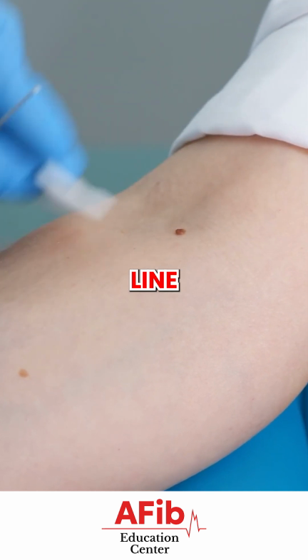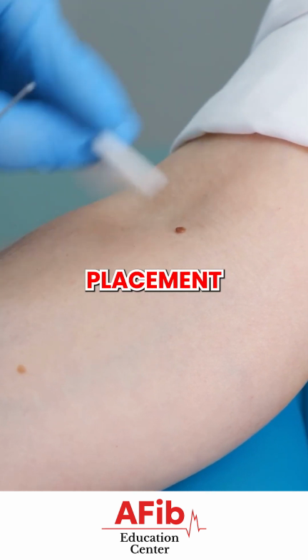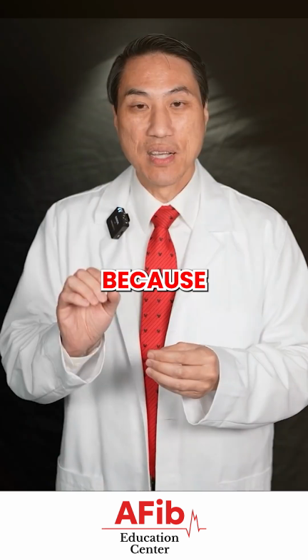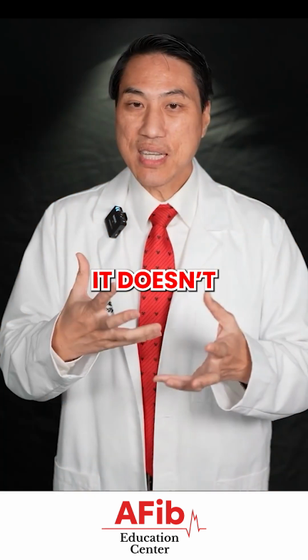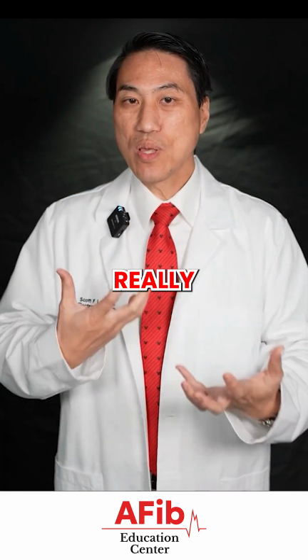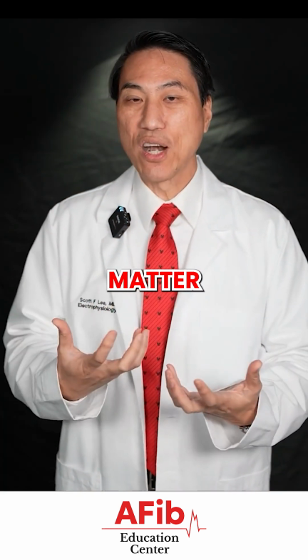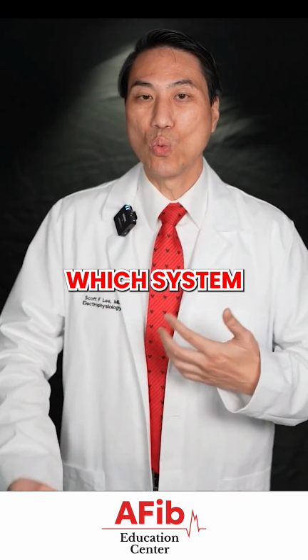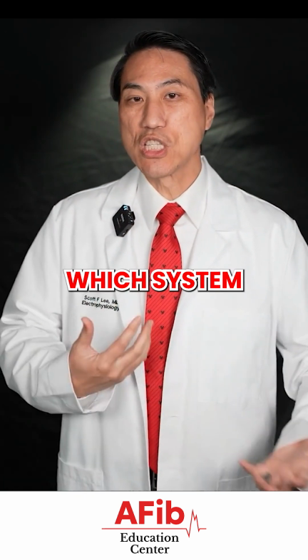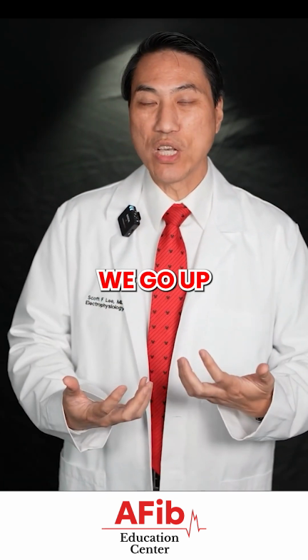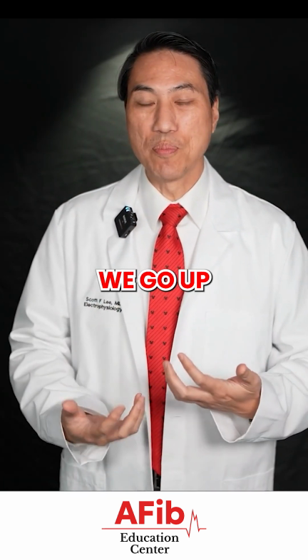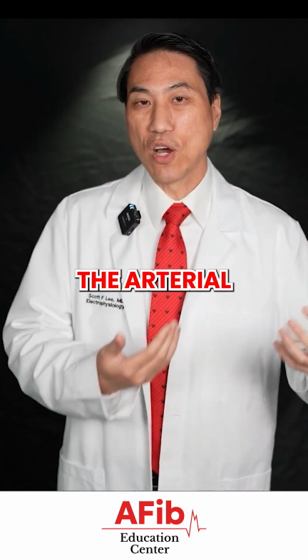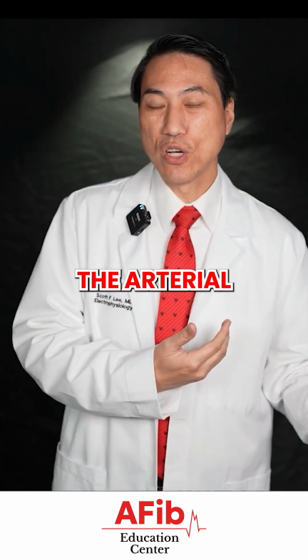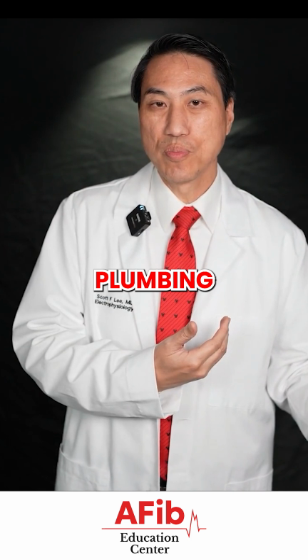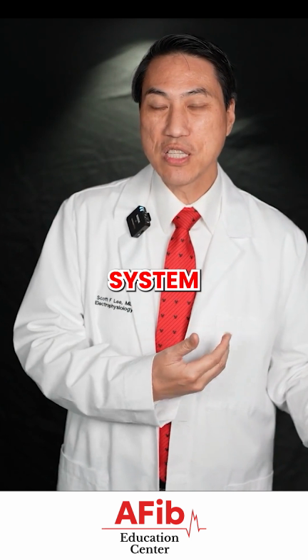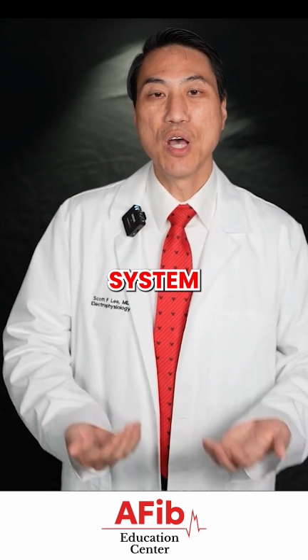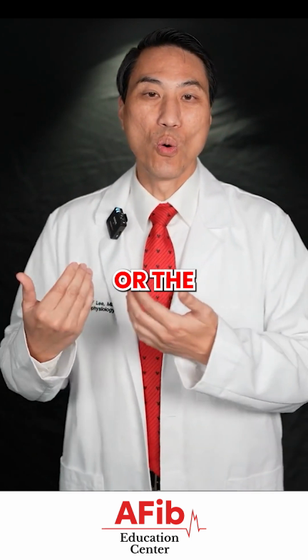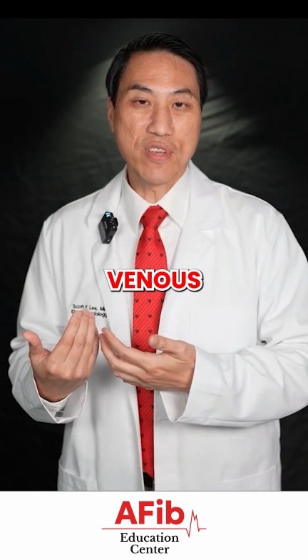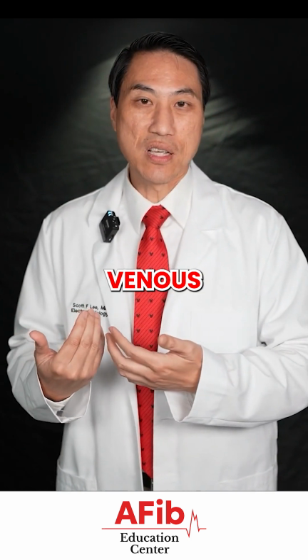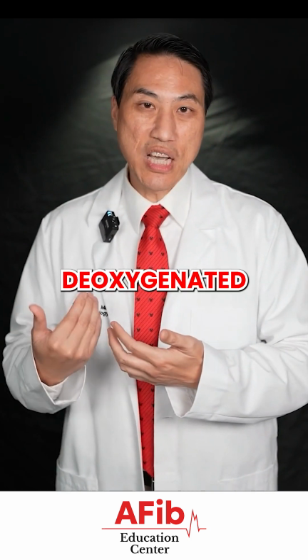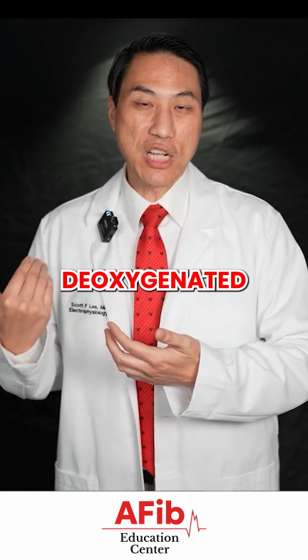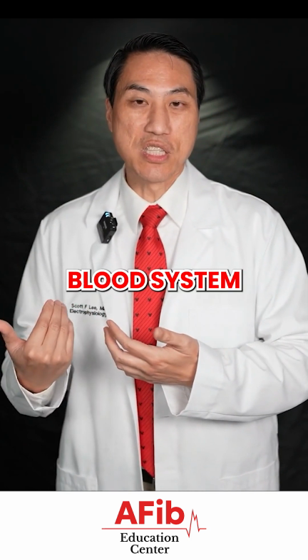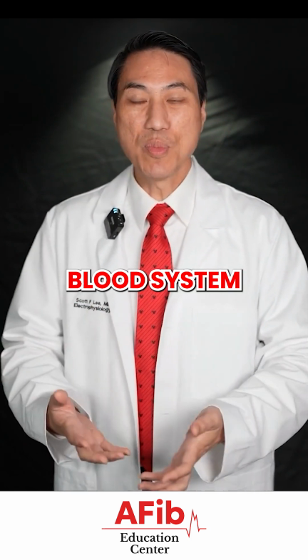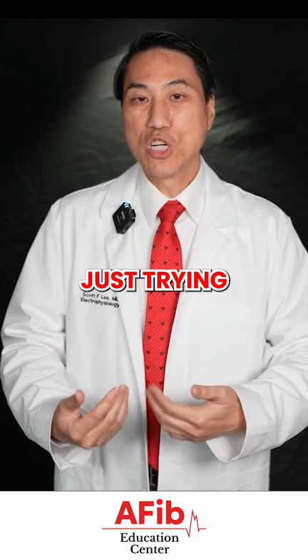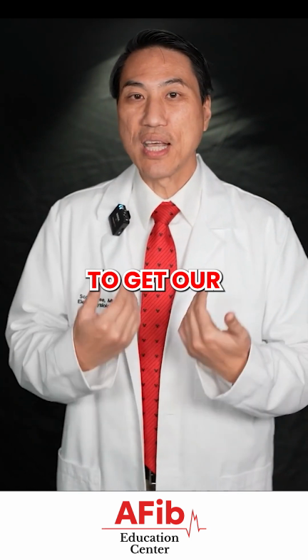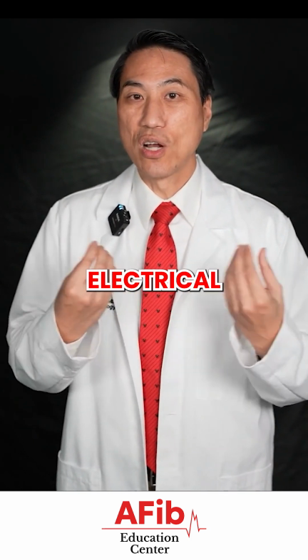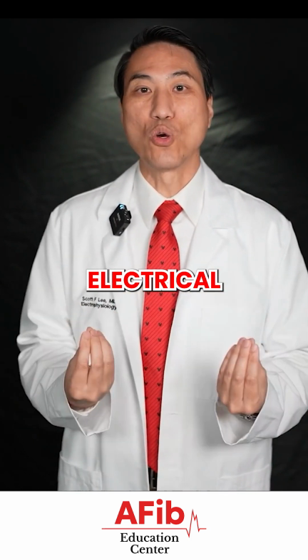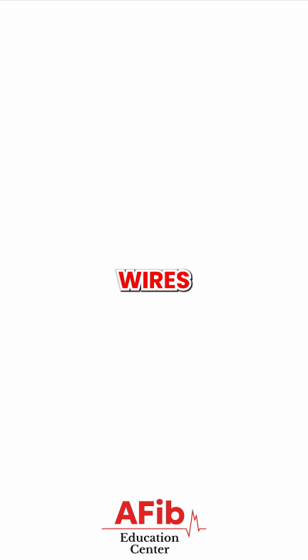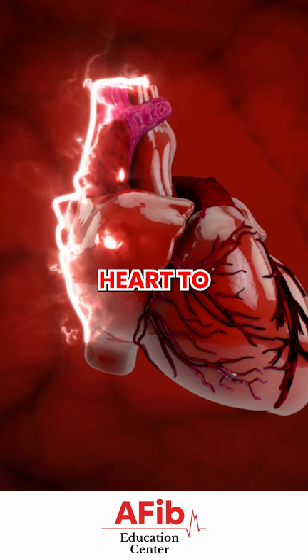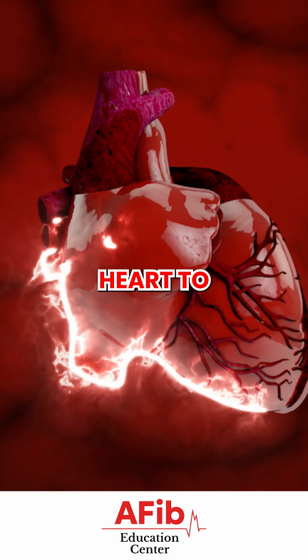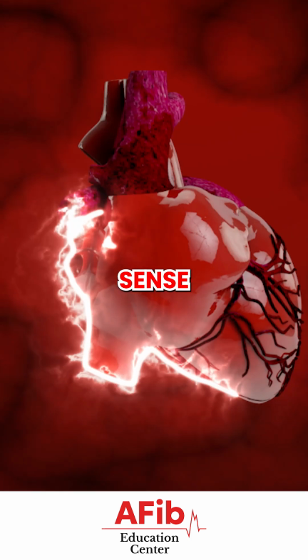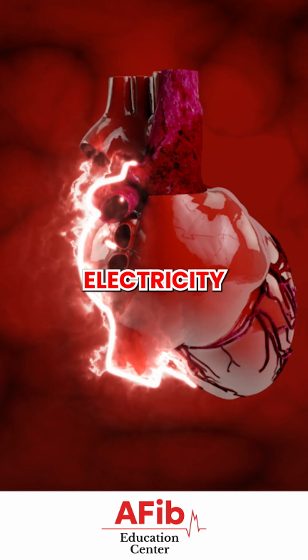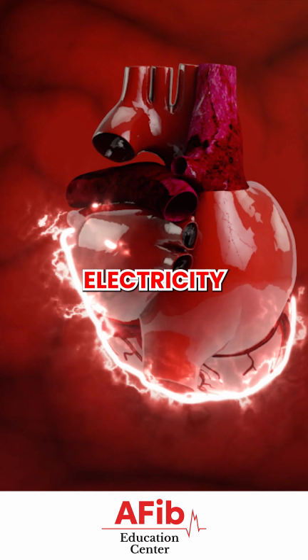It doesn't really matter which system we go up — the arterial plumbing system or the venous deoxygenated blood system. We're just trying to get our electrical wires into the heart to sense electricity.